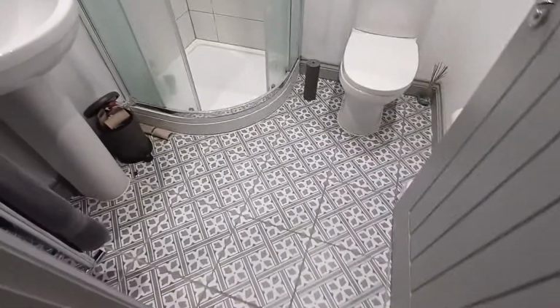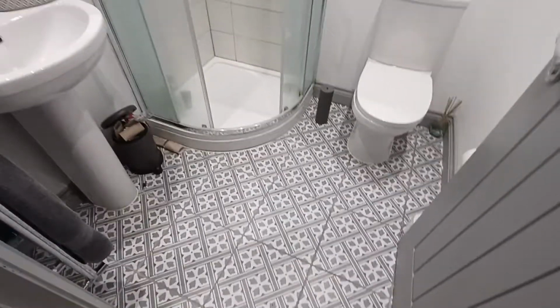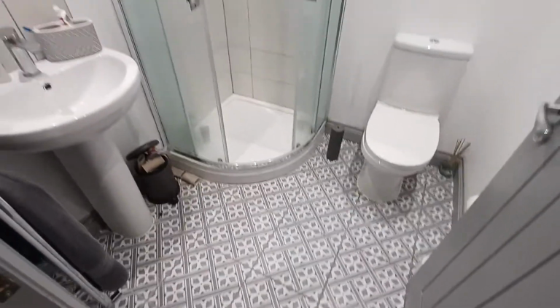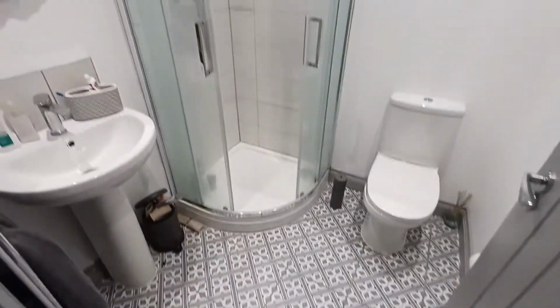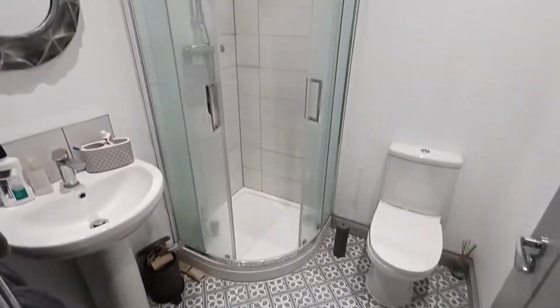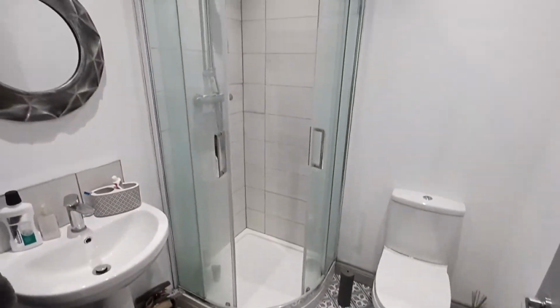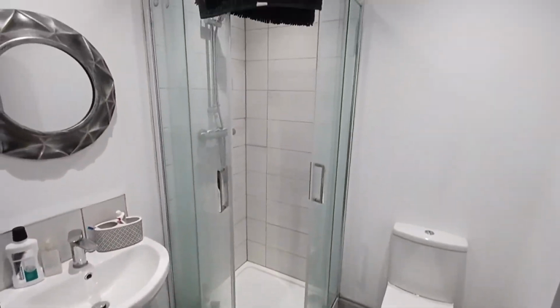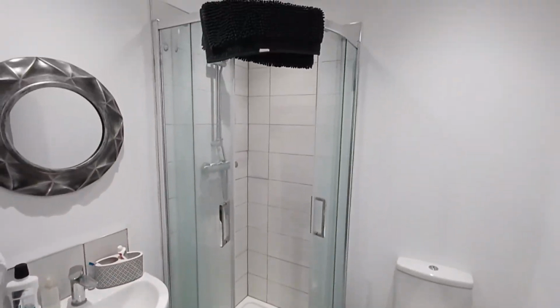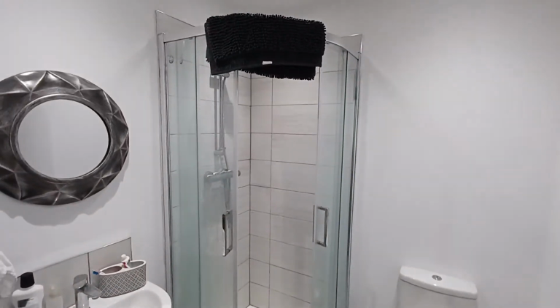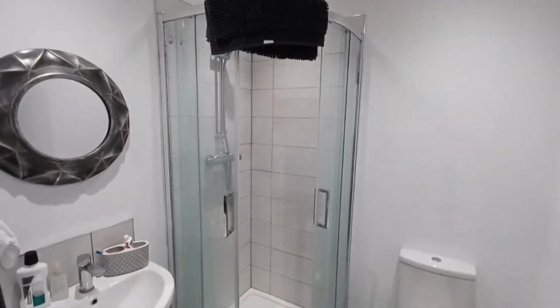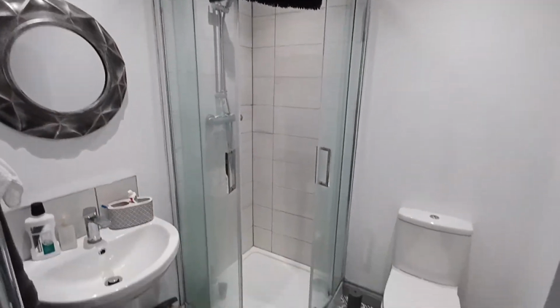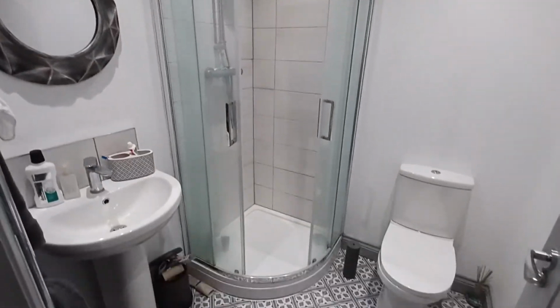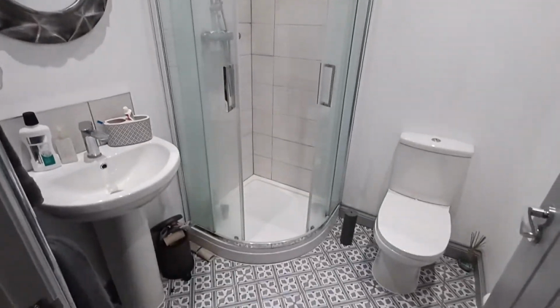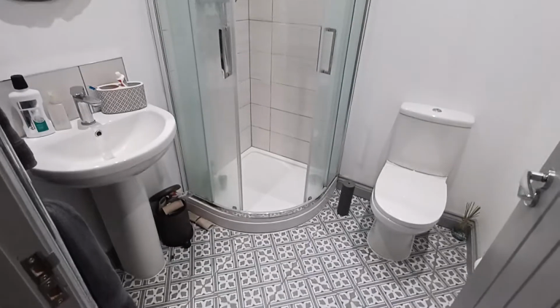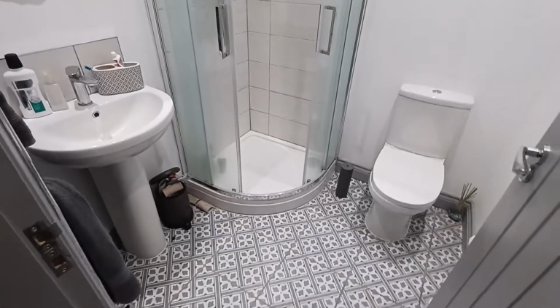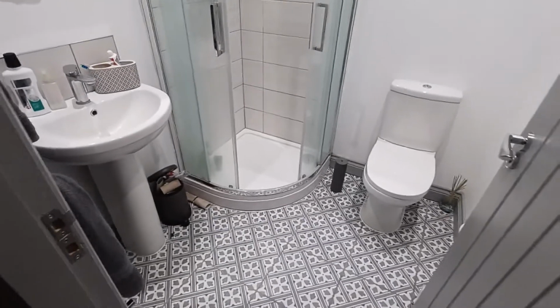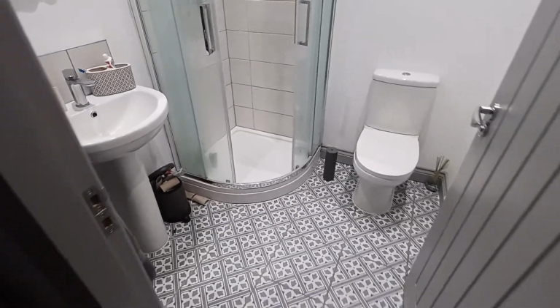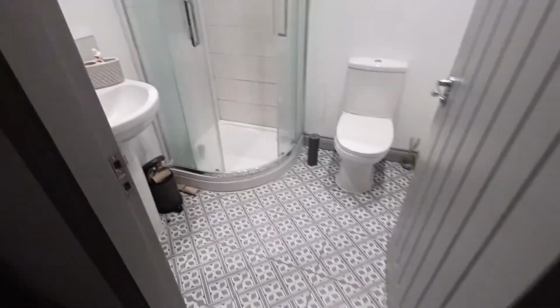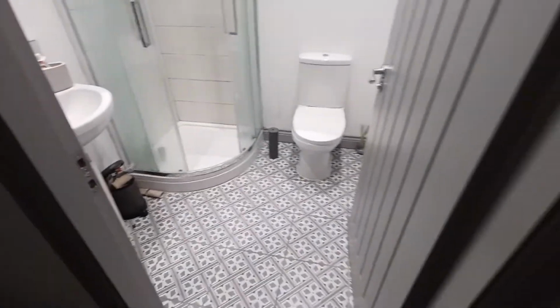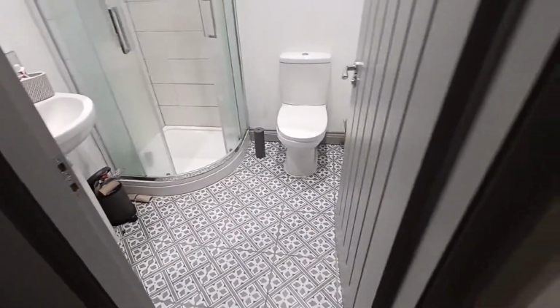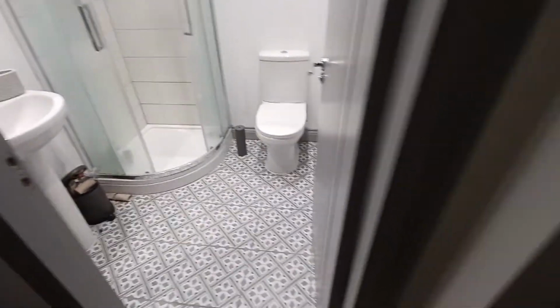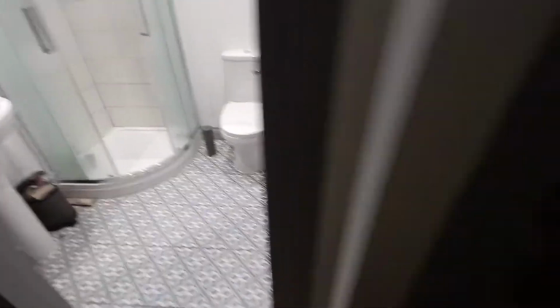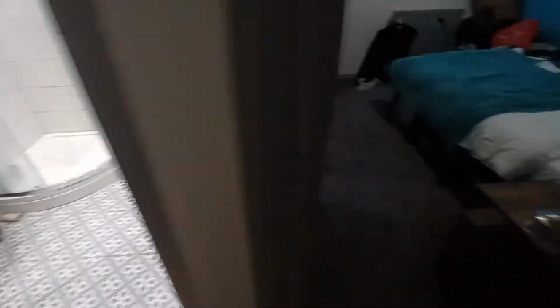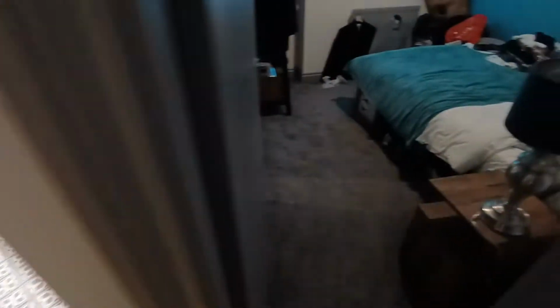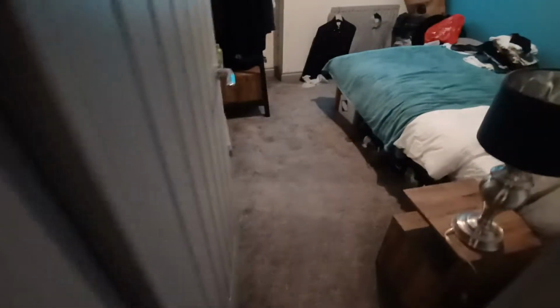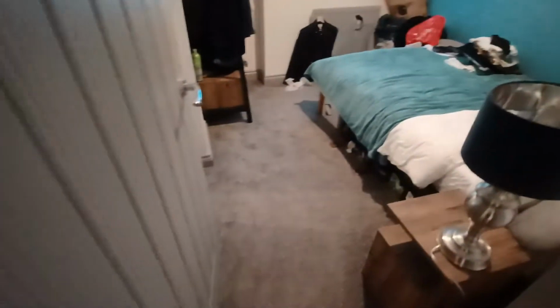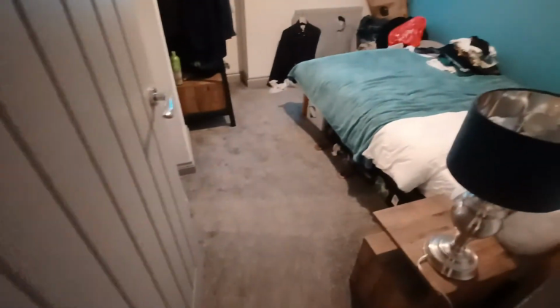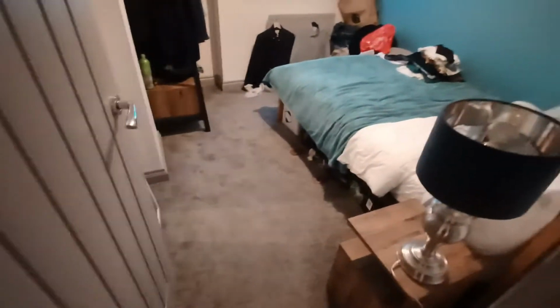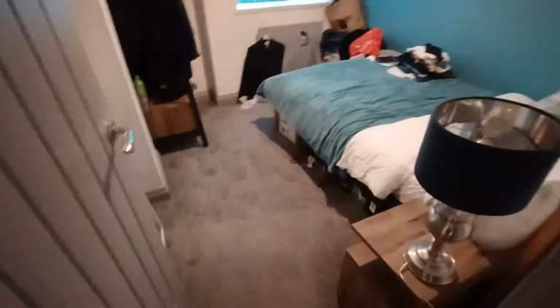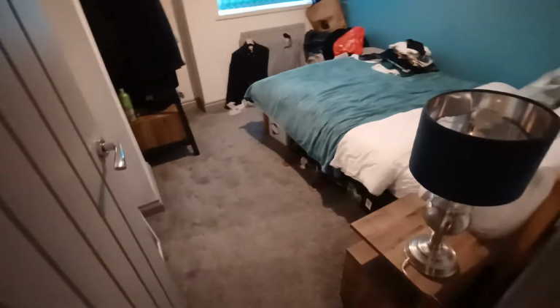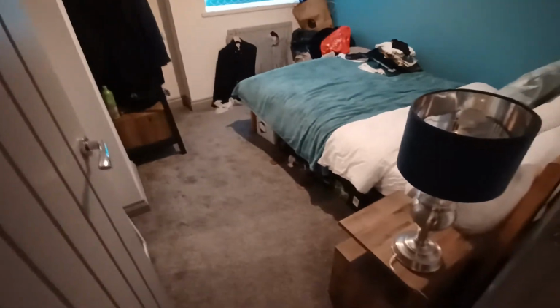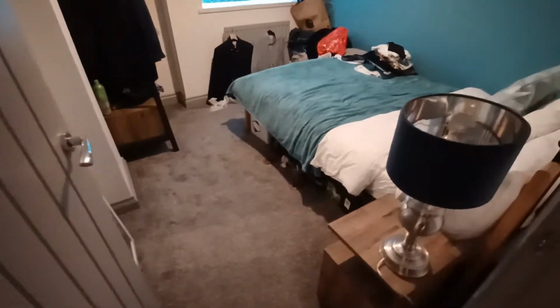The bathroom is a three-piece suite with a corner shower. Next along, you have one of the double bedrooms.